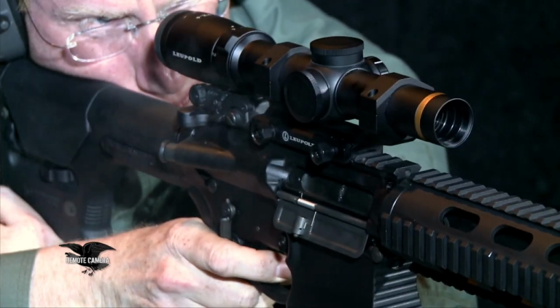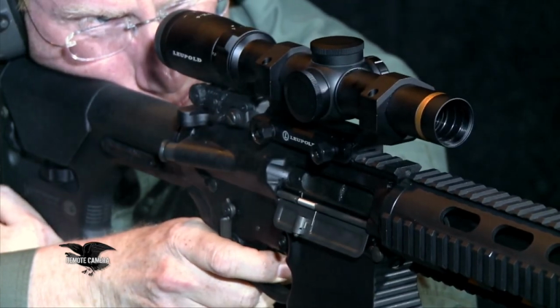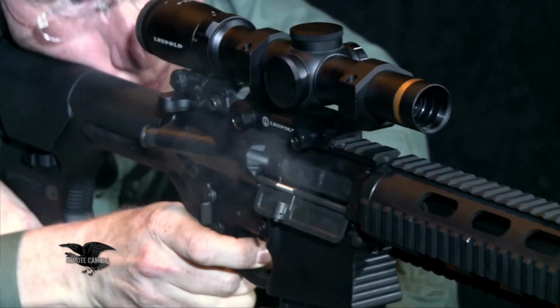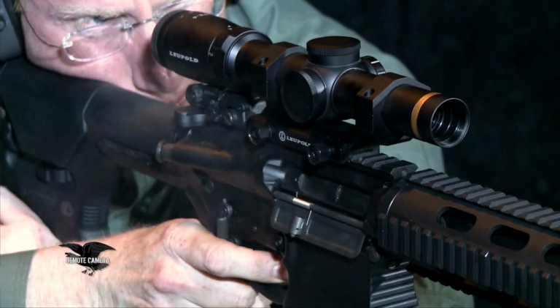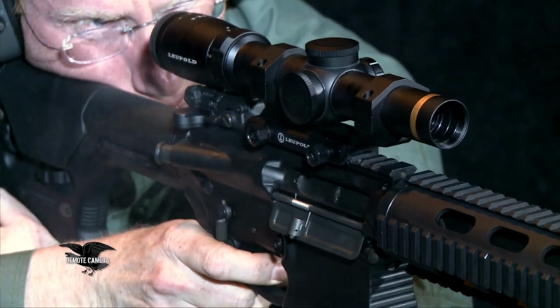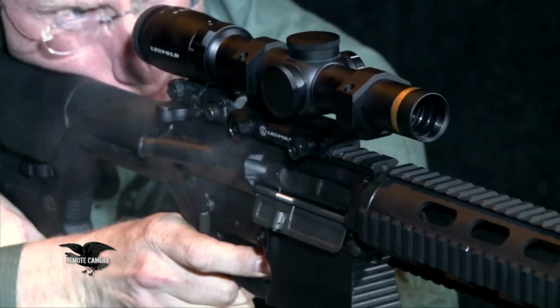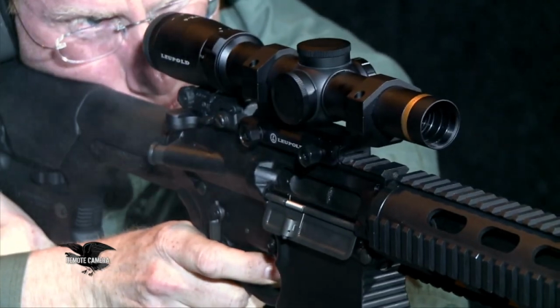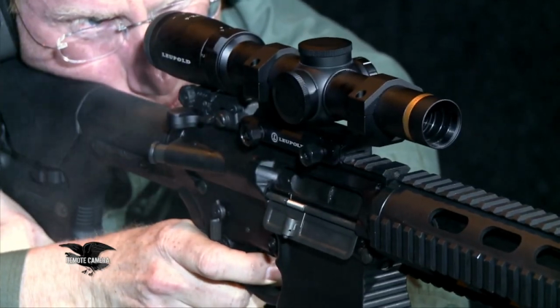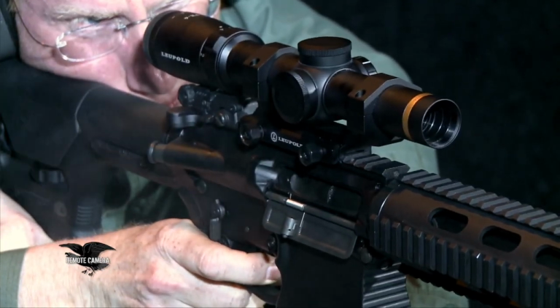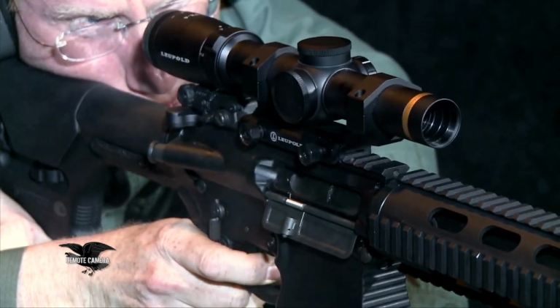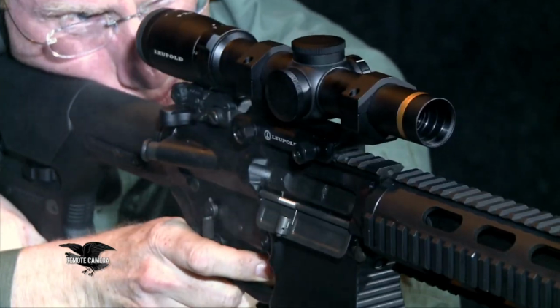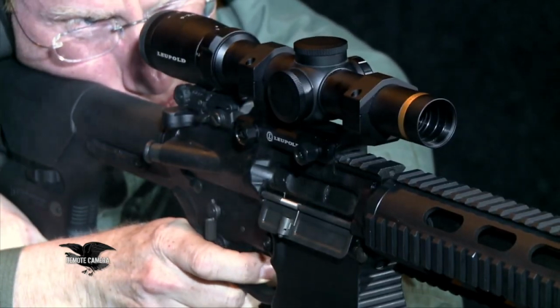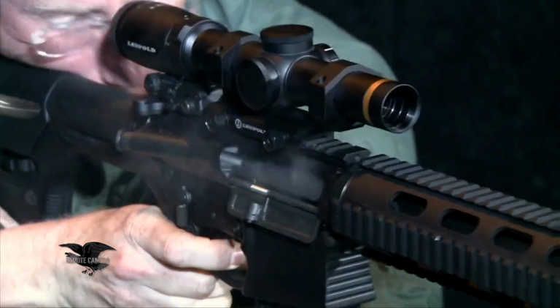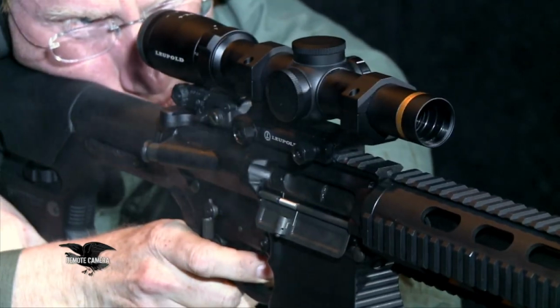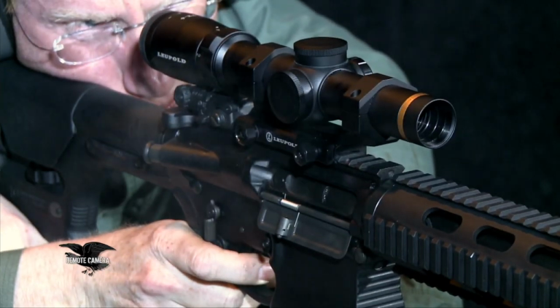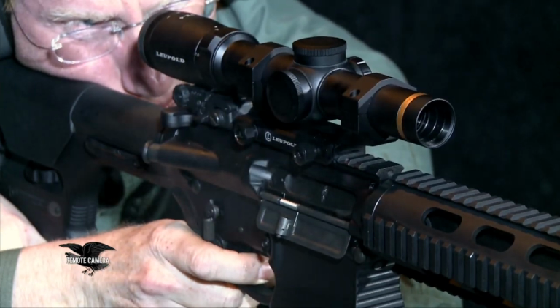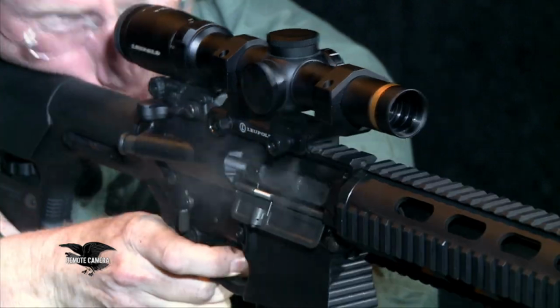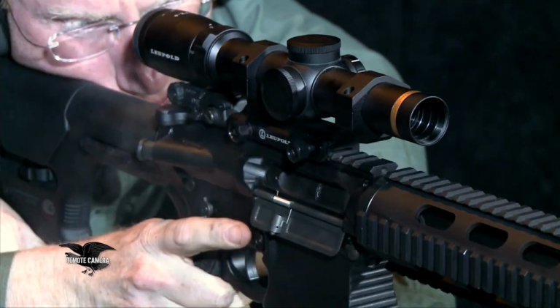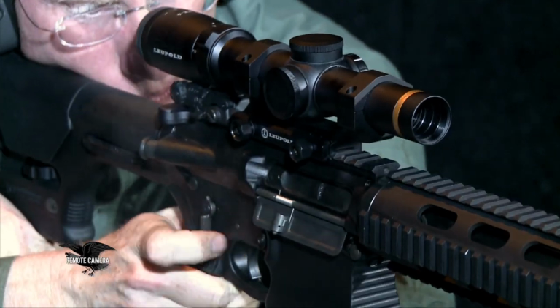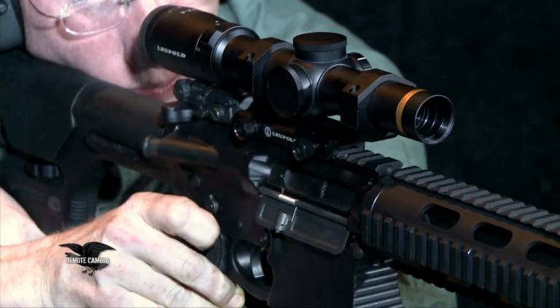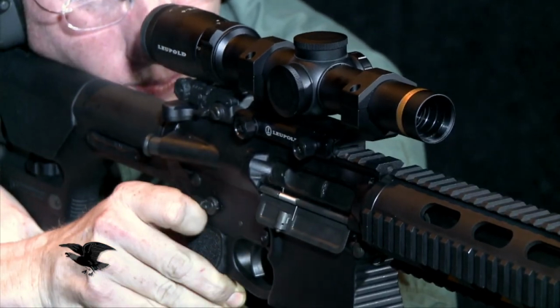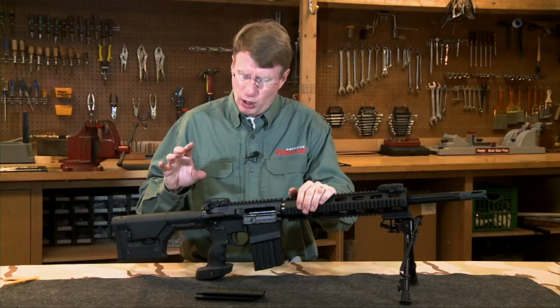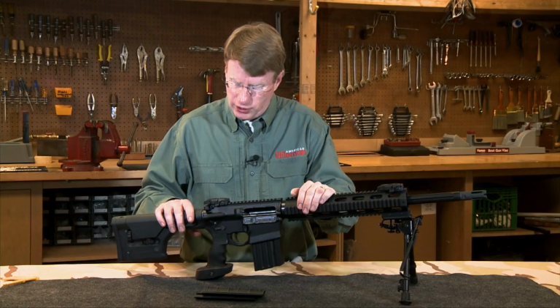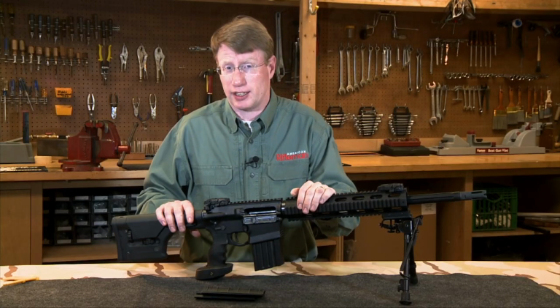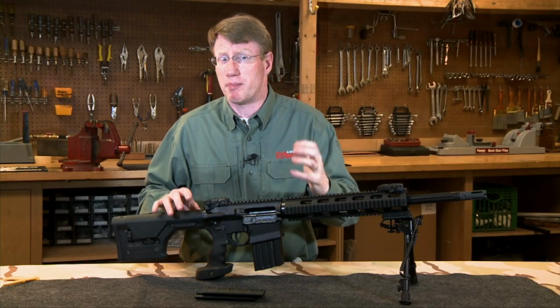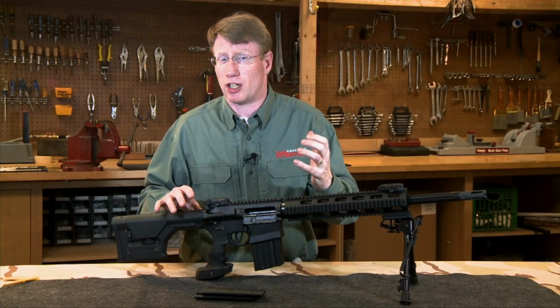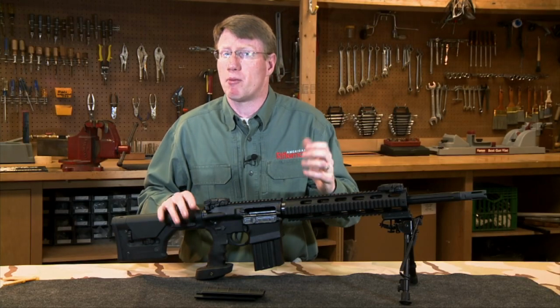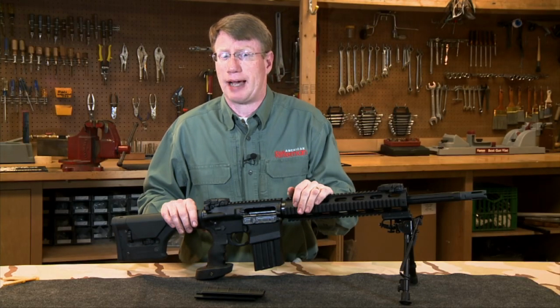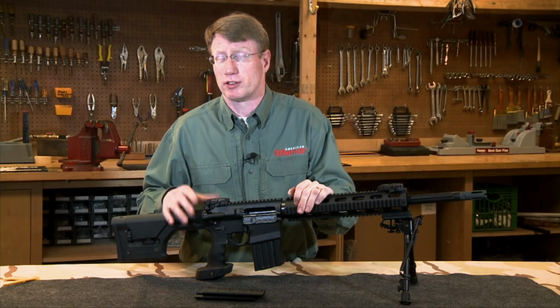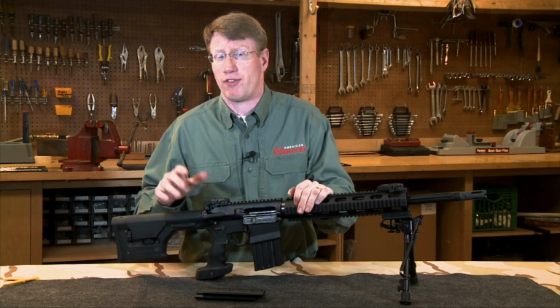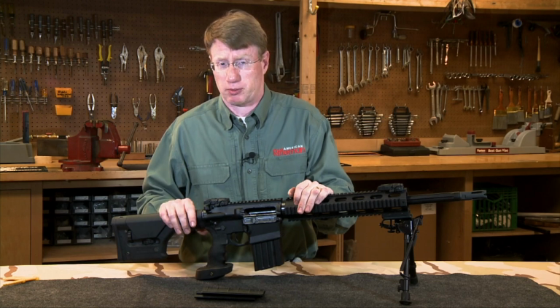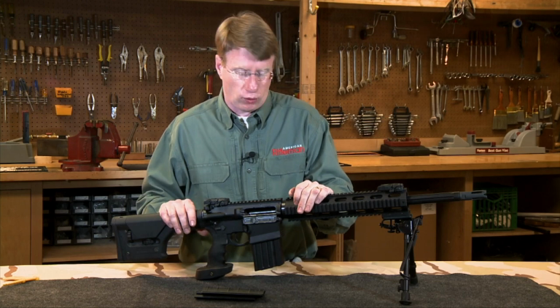What DPMS did was look at the whole 7.62 system and try to find ways to maintain that 7.62 cartridge, but shrink things down. One of the things they did was make this a lot more adaptable to 5.56 platforms.